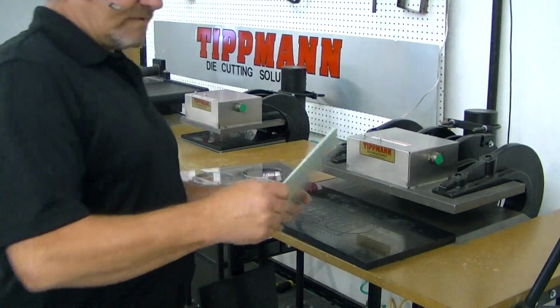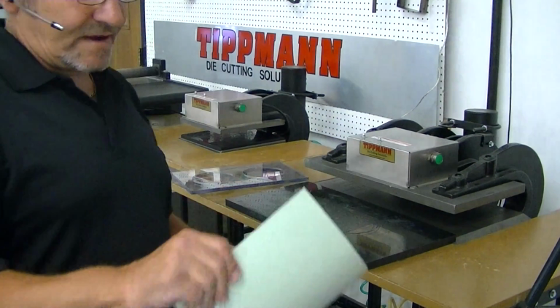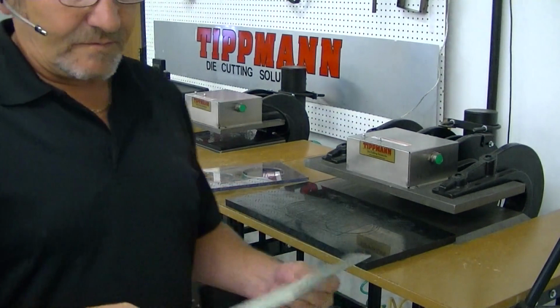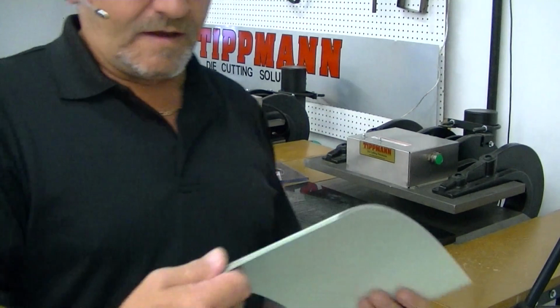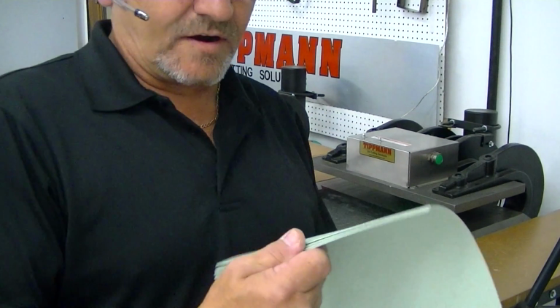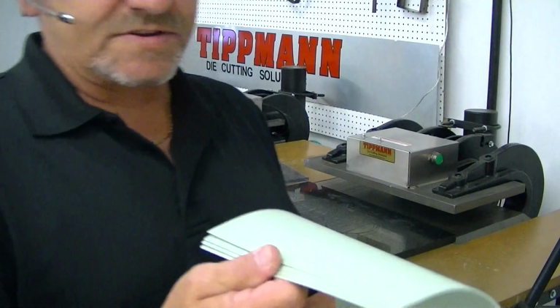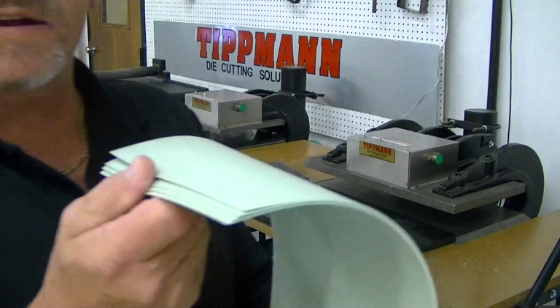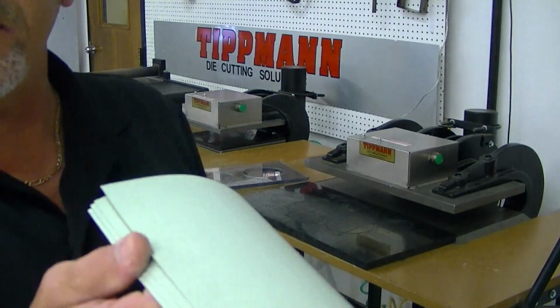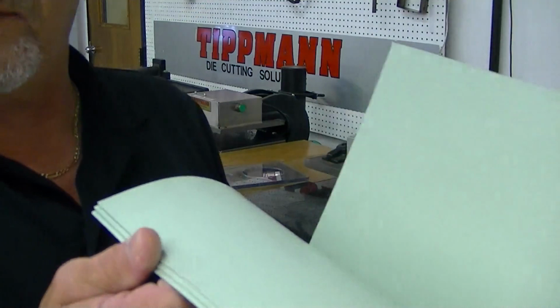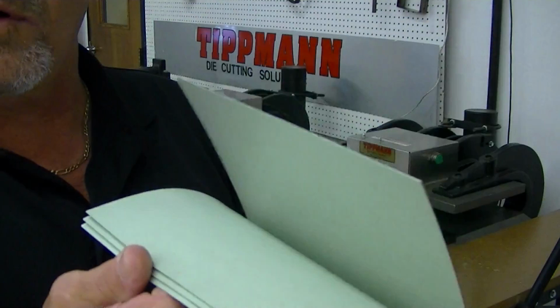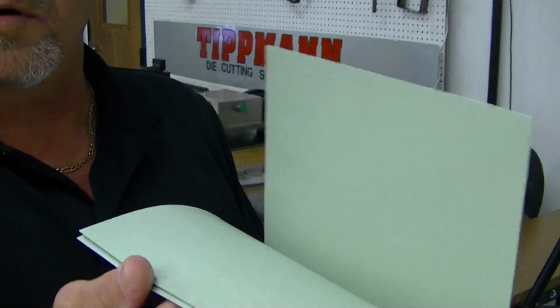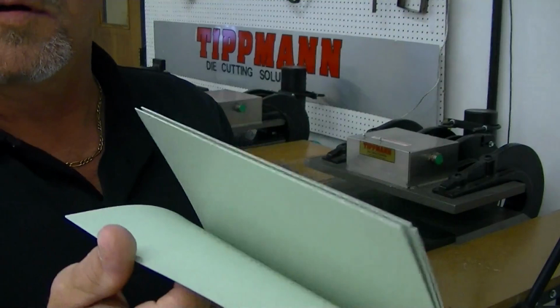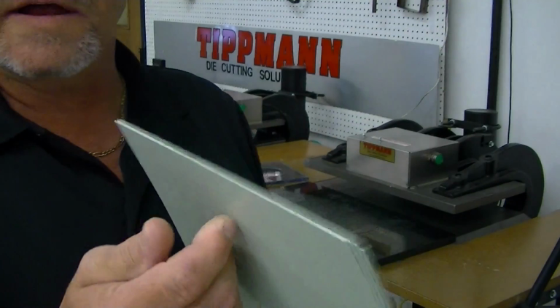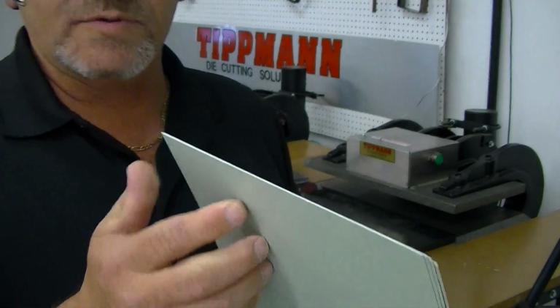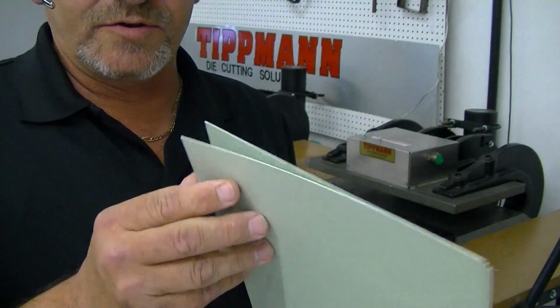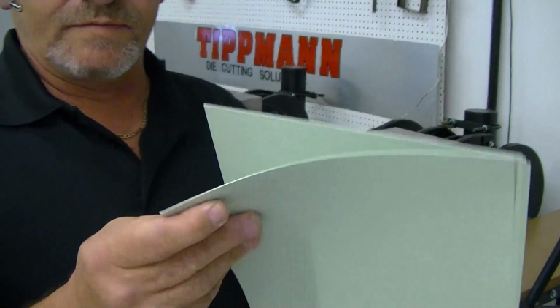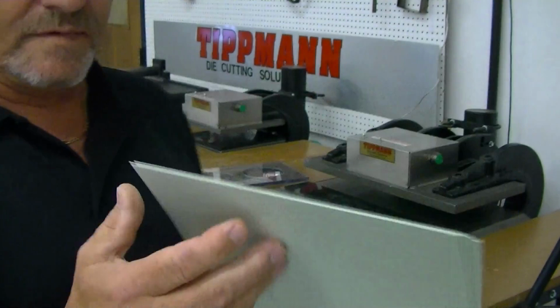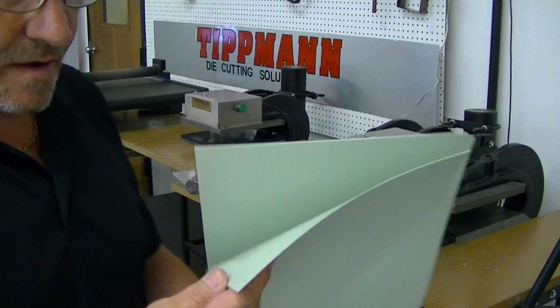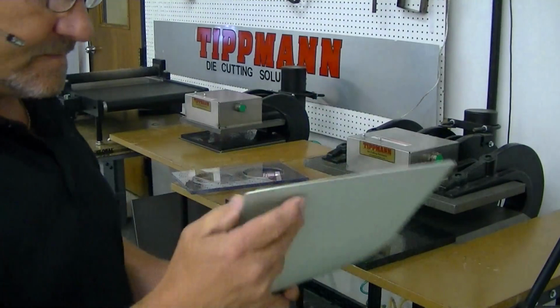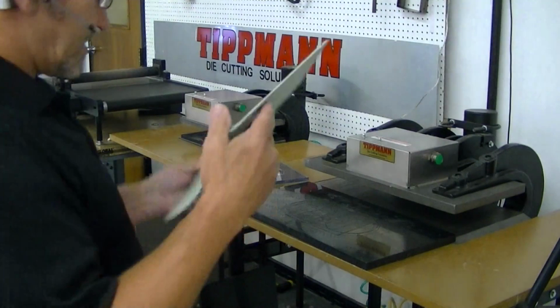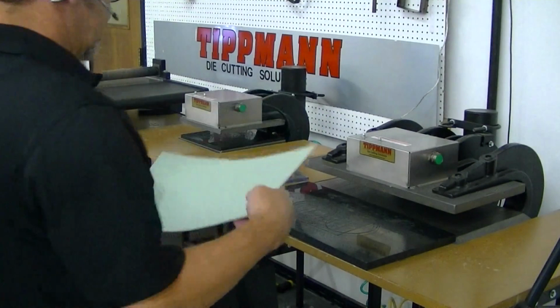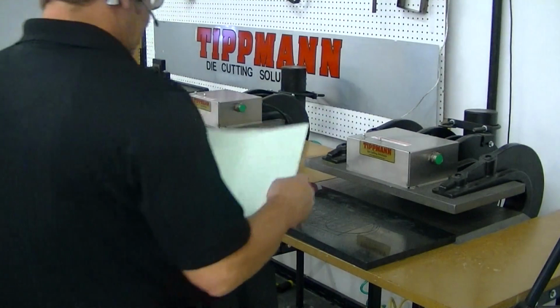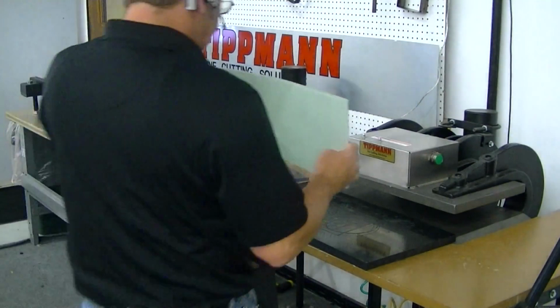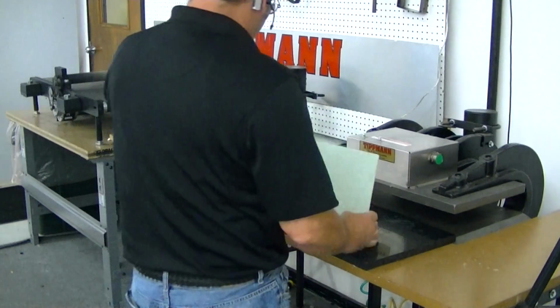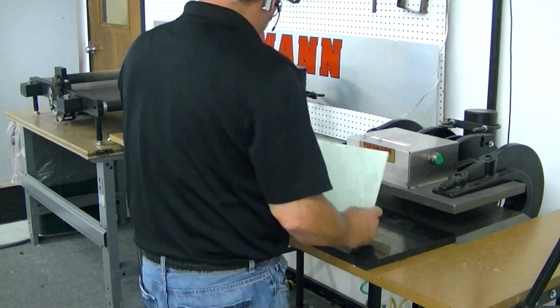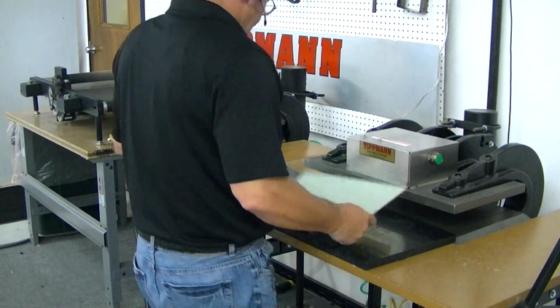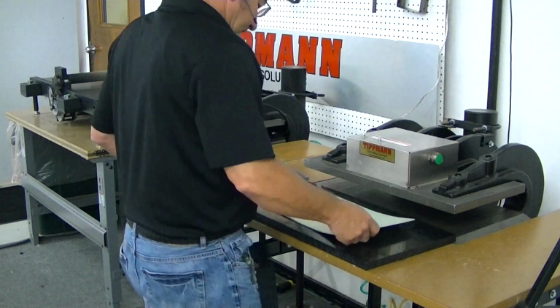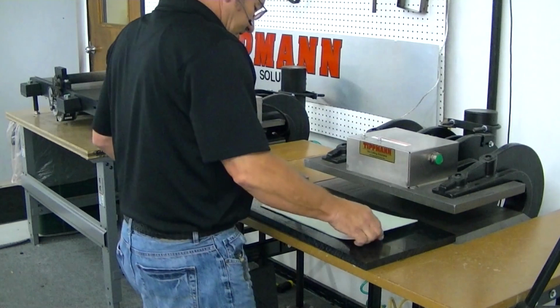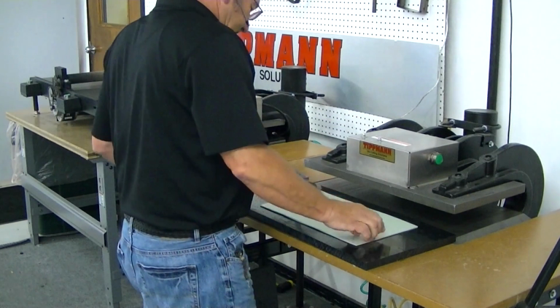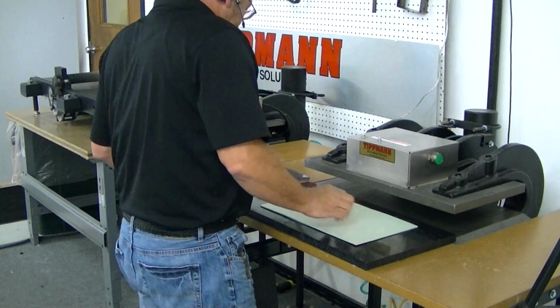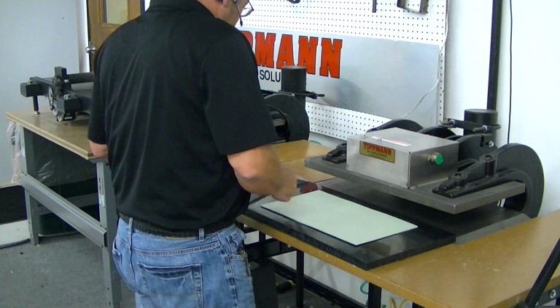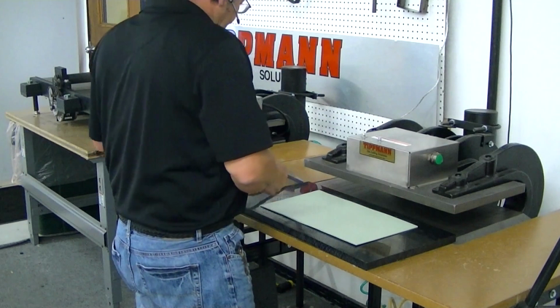I've got some heavy card stock here. I've got four layers of this card stock that we sent in, and I'm going to go ahead and lay it down on here.